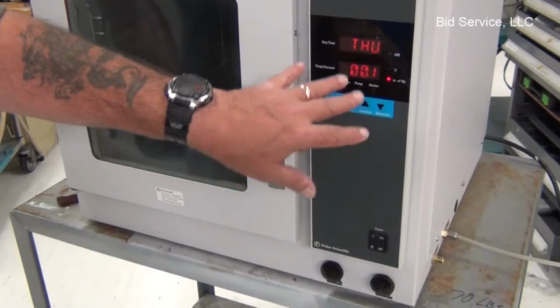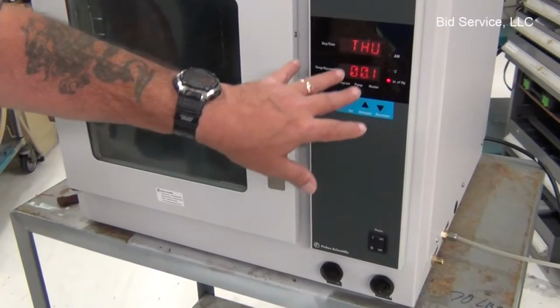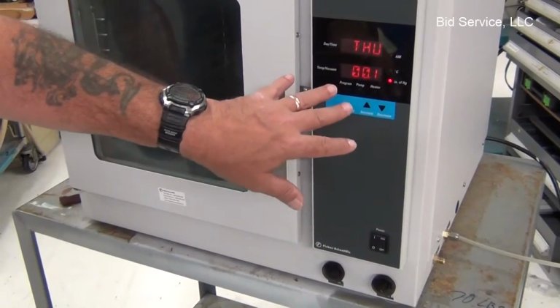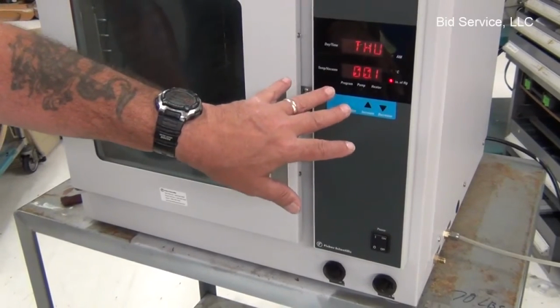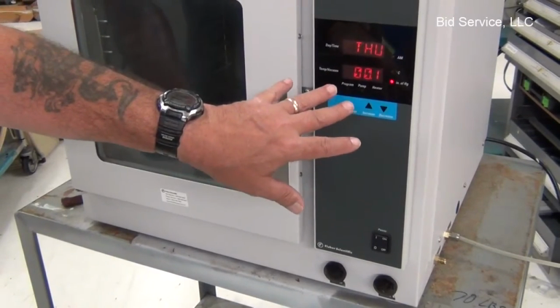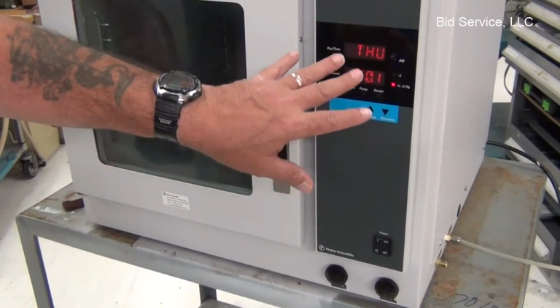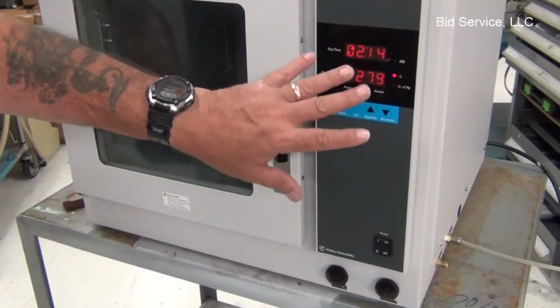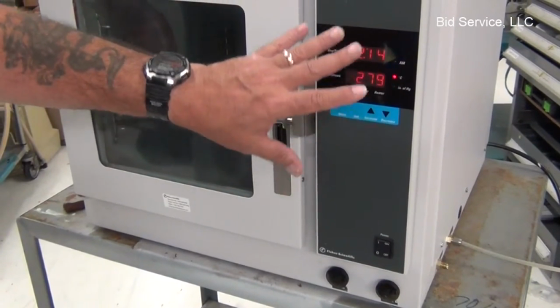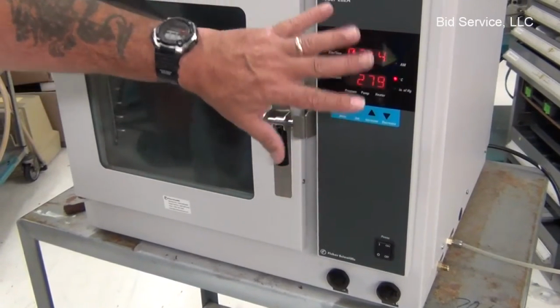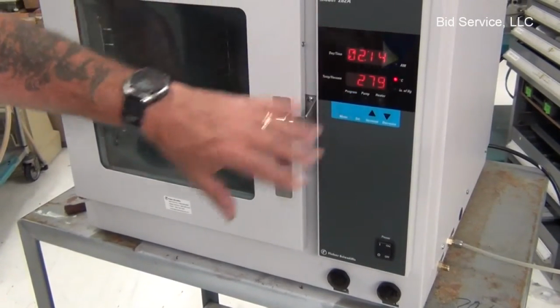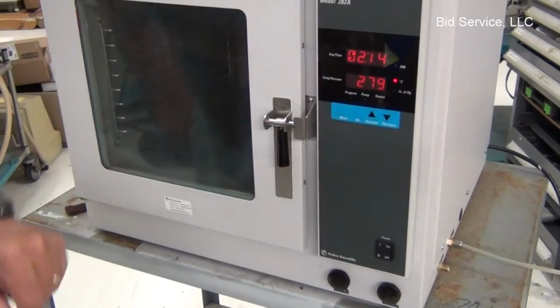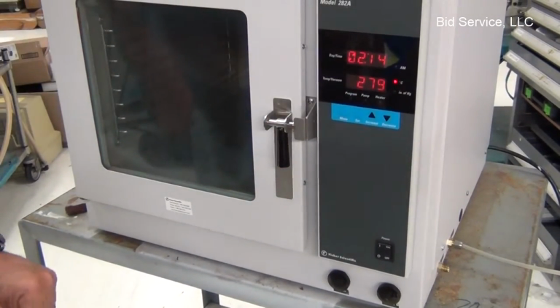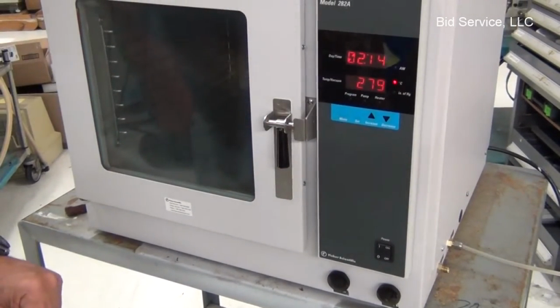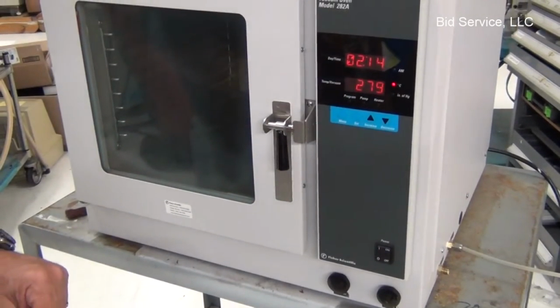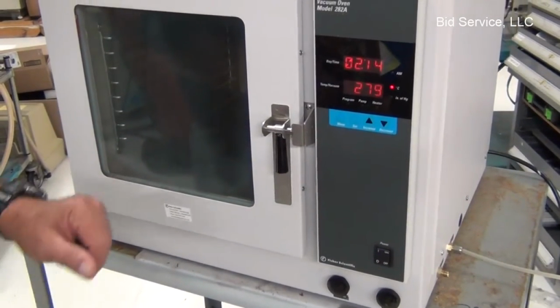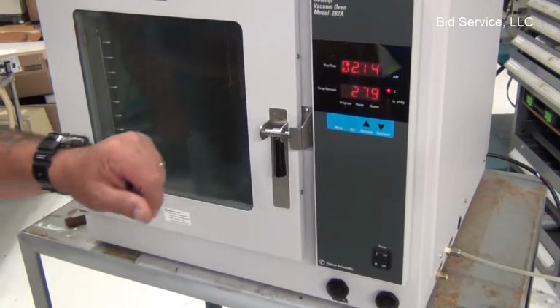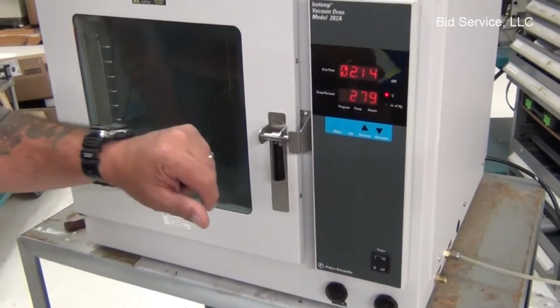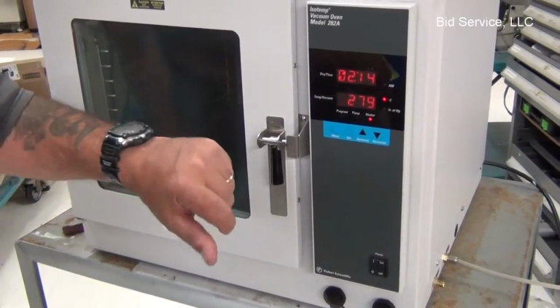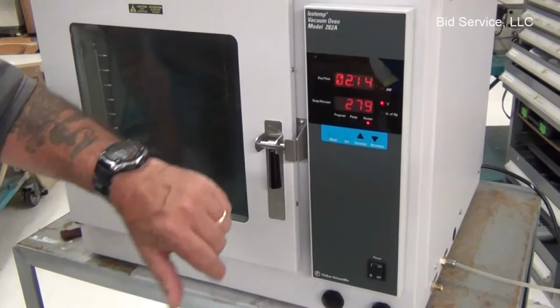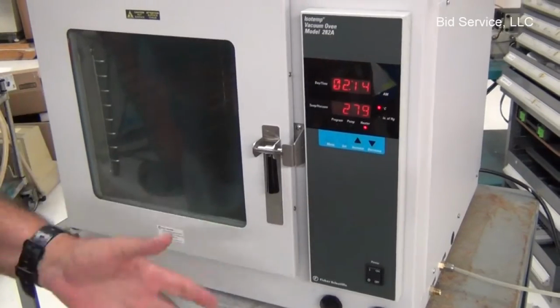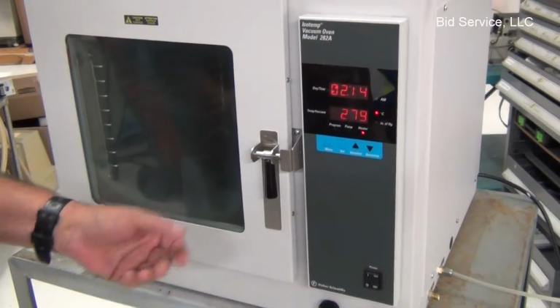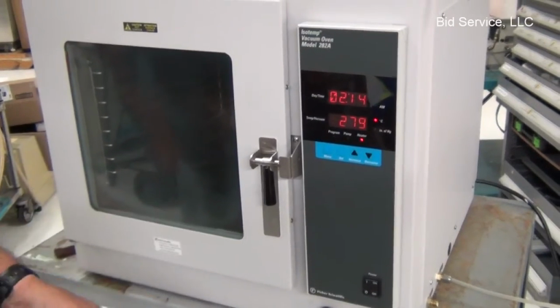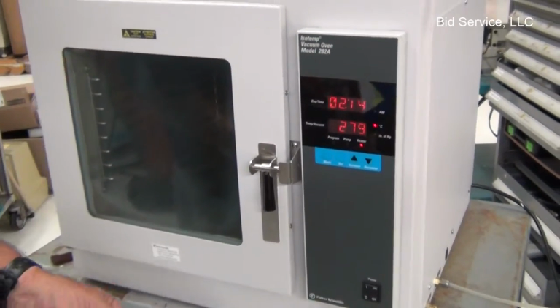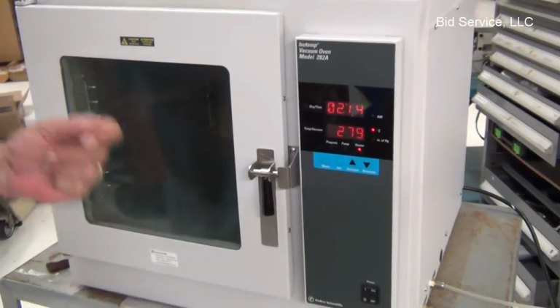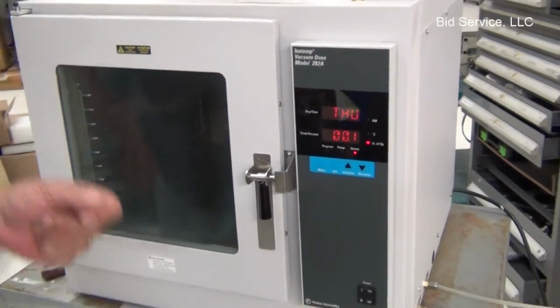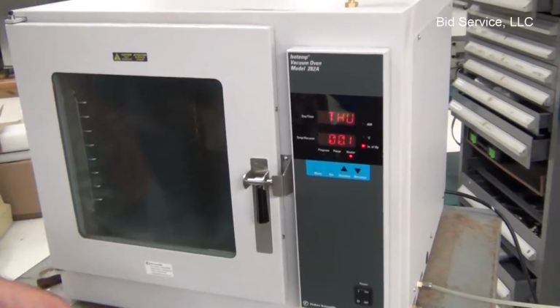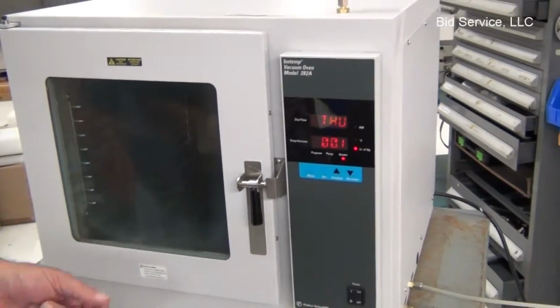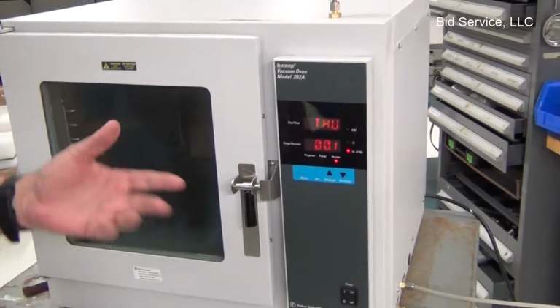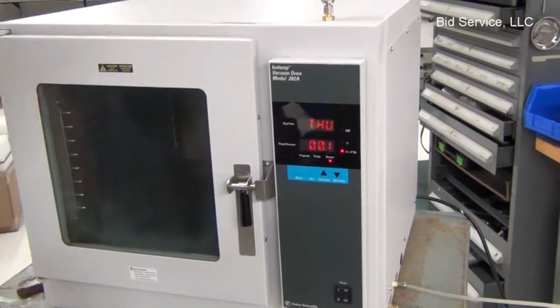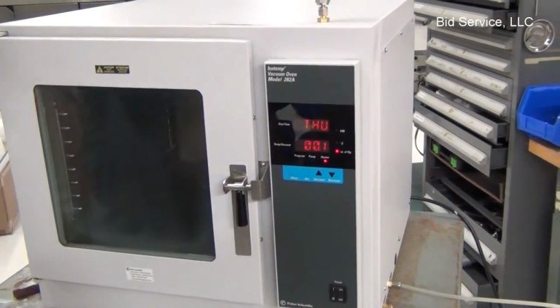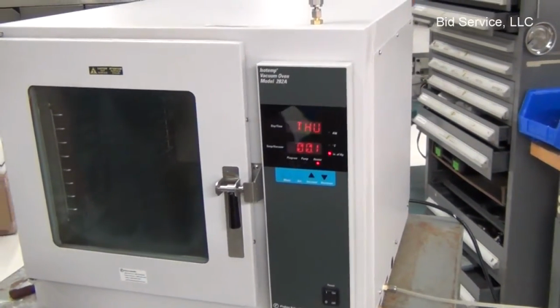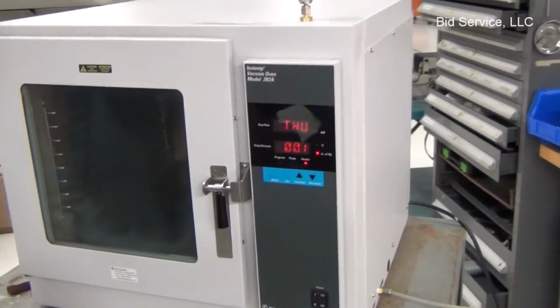If you set the date, it does have a programming ability to go through the entire week at different ranges, whatever you set into it.